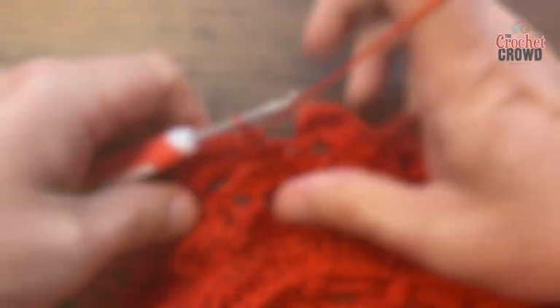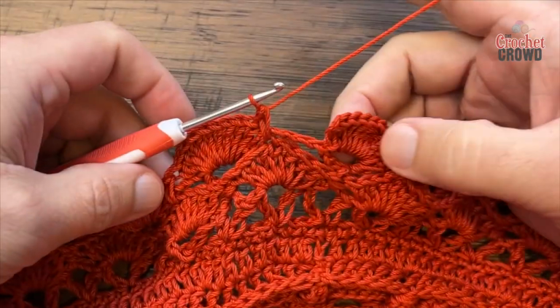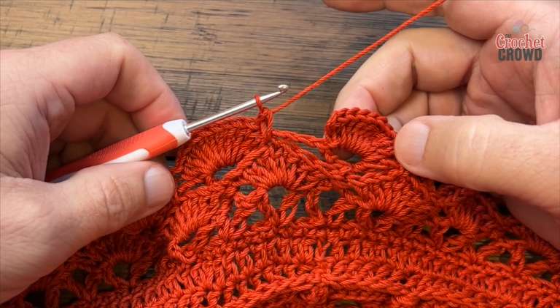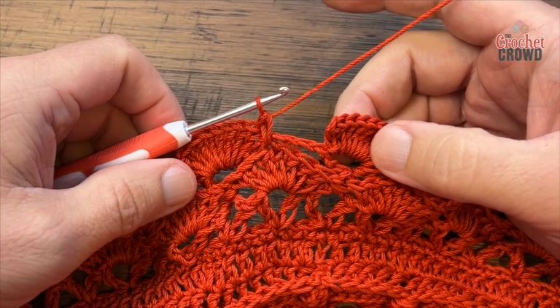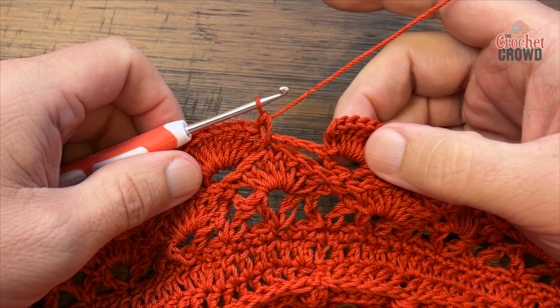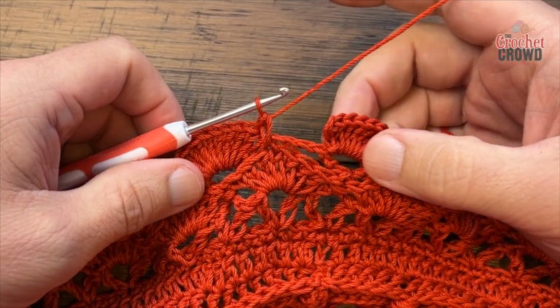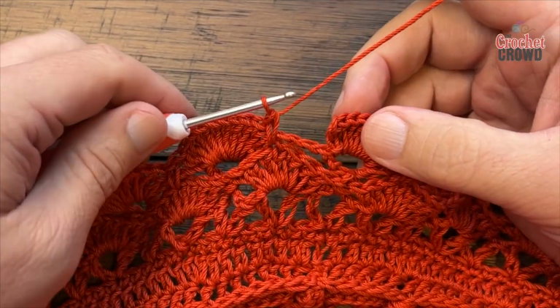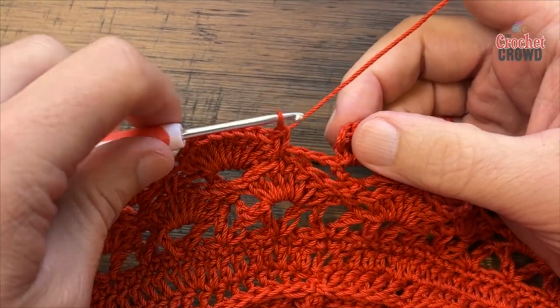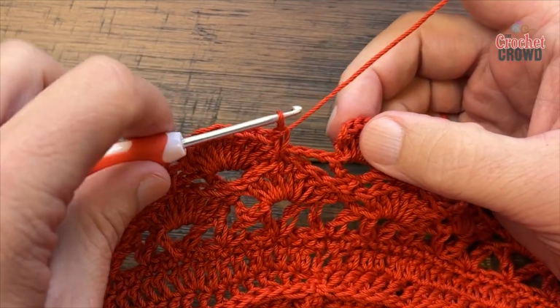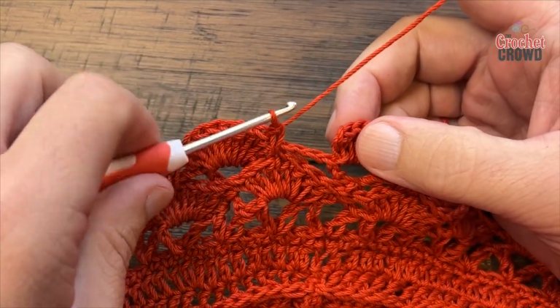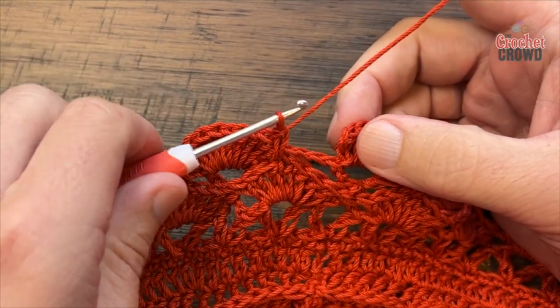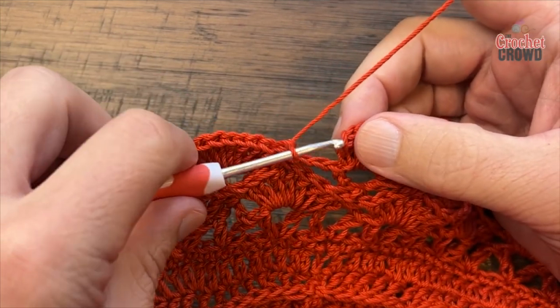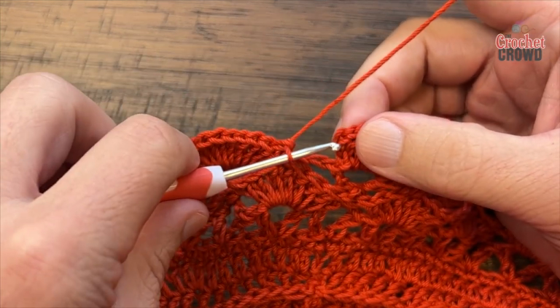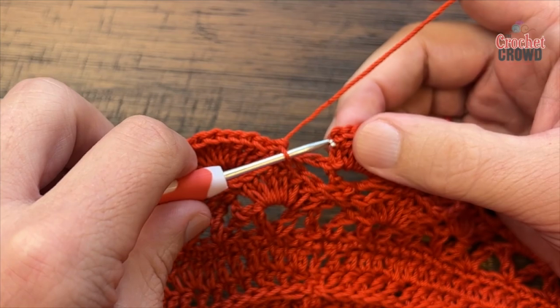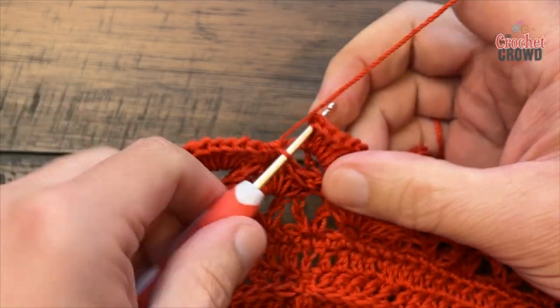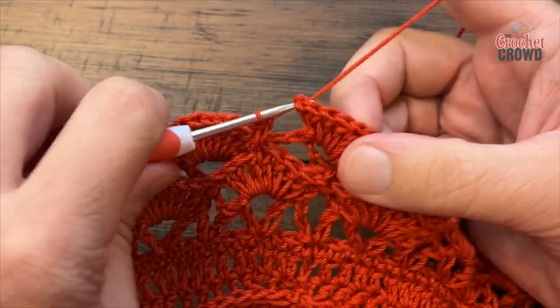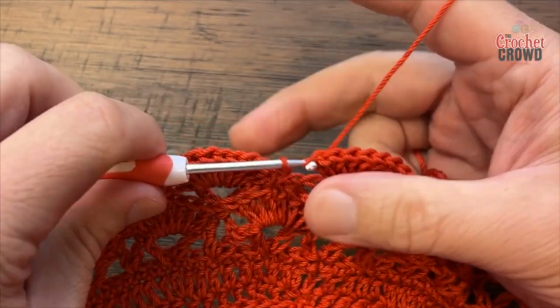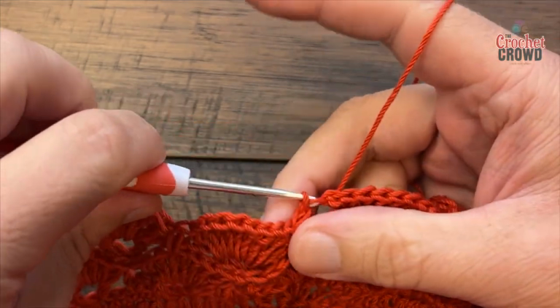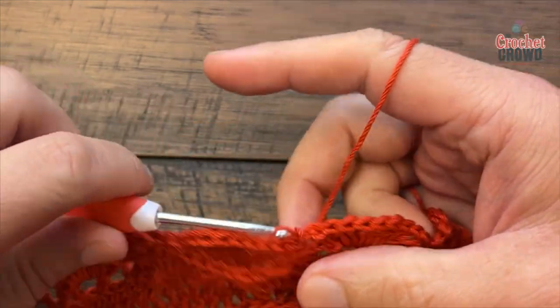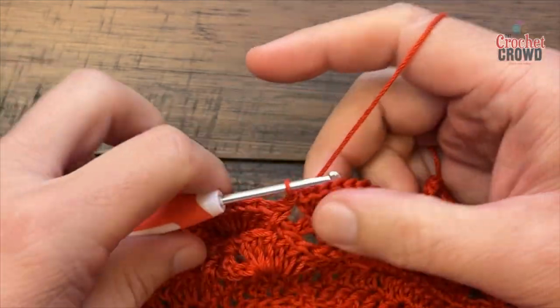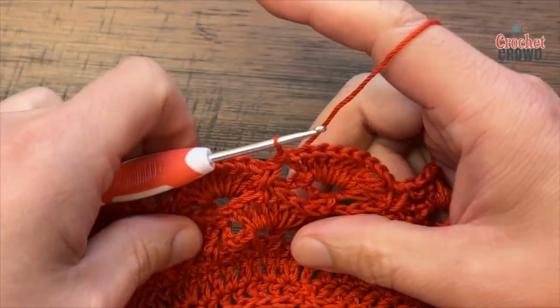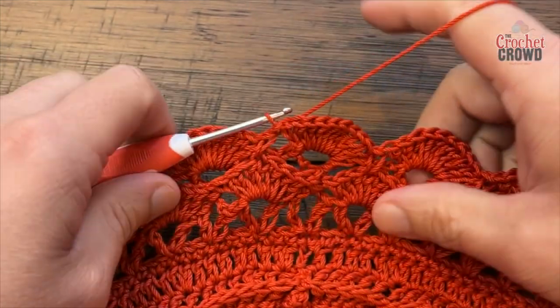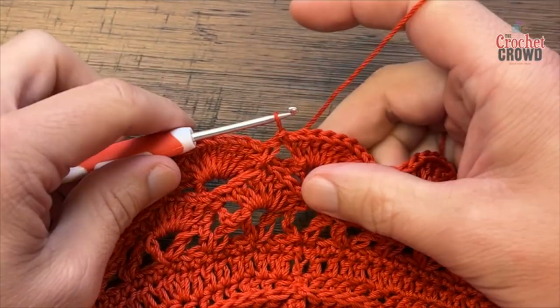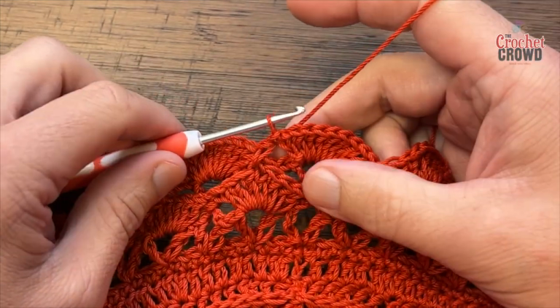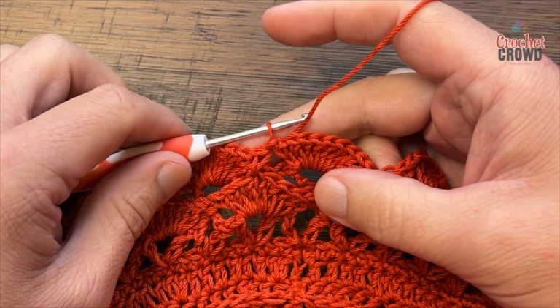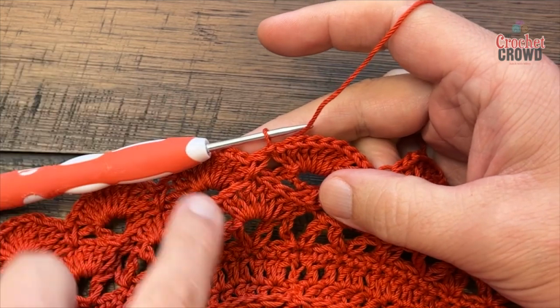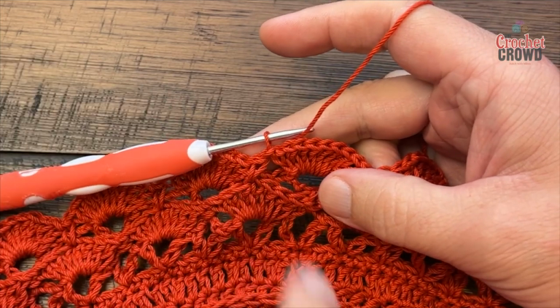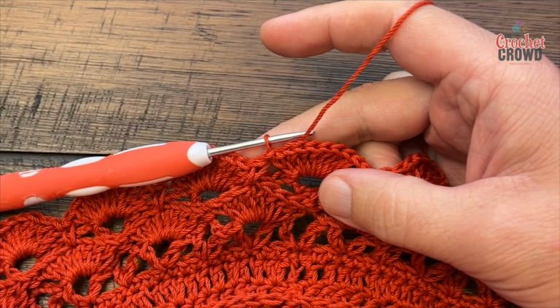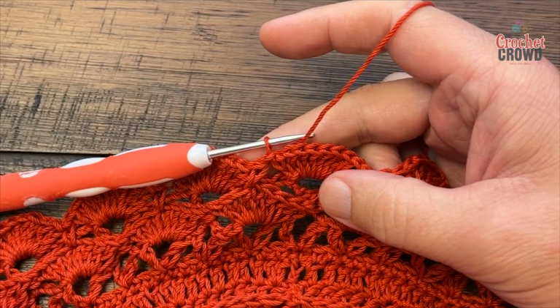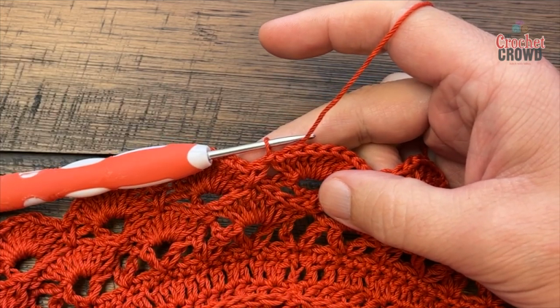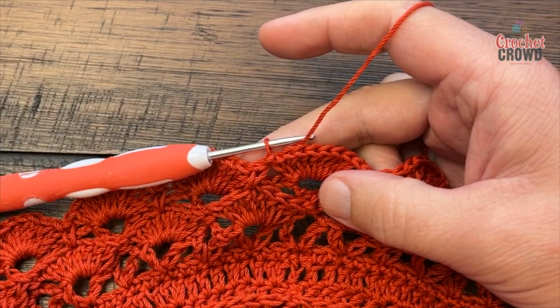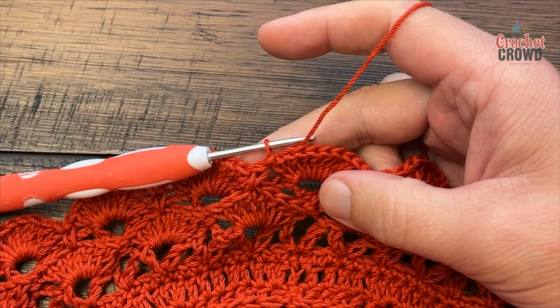Coming all the way around, just slip stitch to the top of the first chain three. Now we're going to do something slightly different in round twenty-nine — let's begin that next.